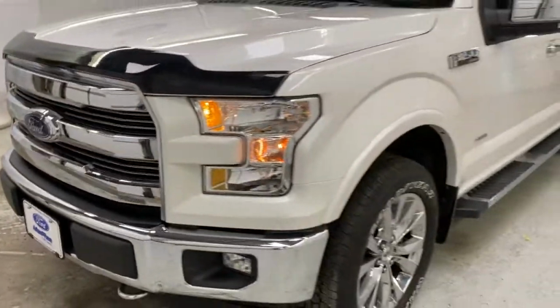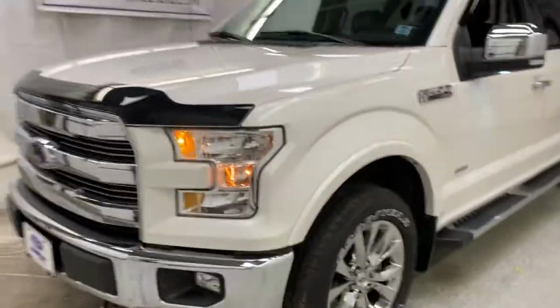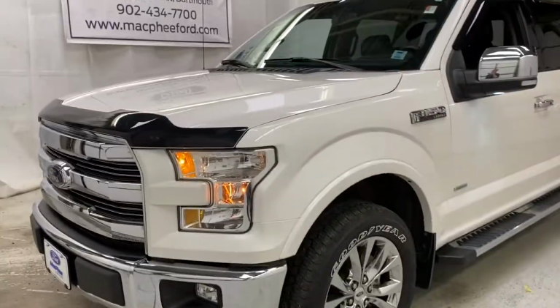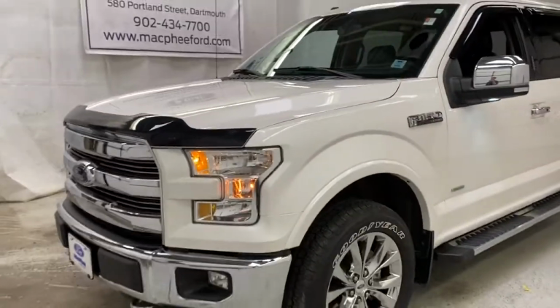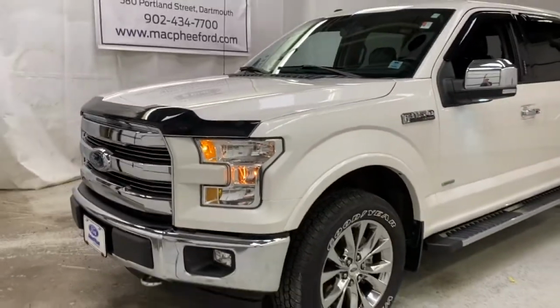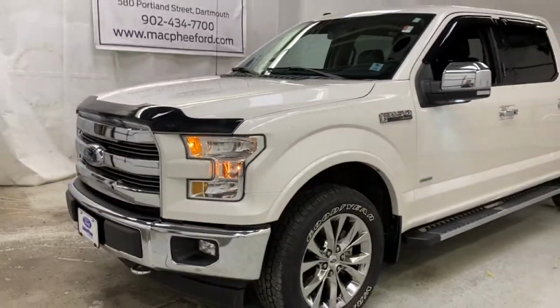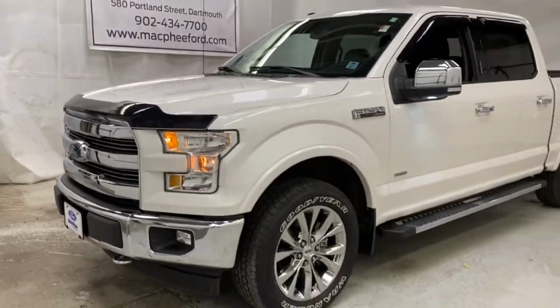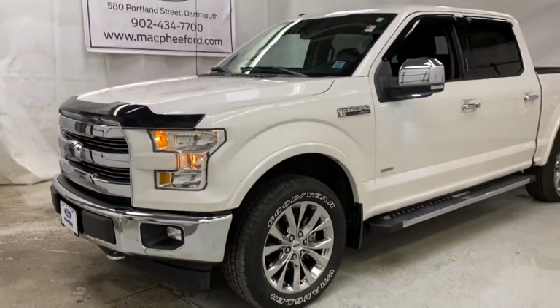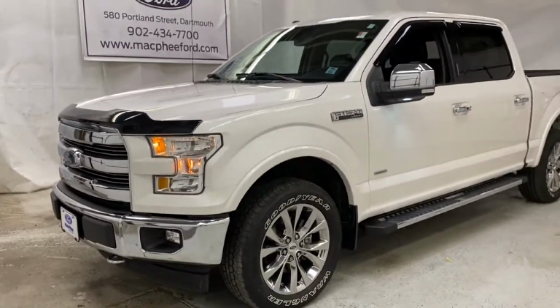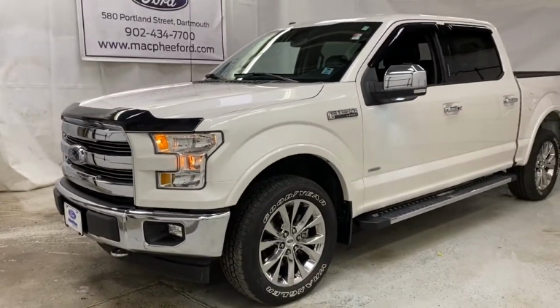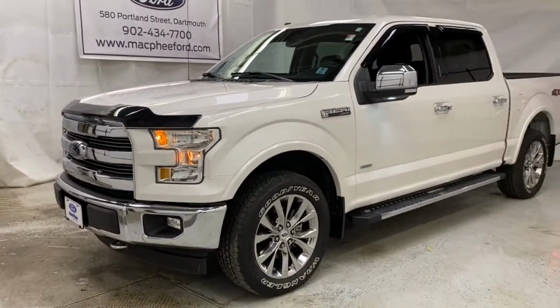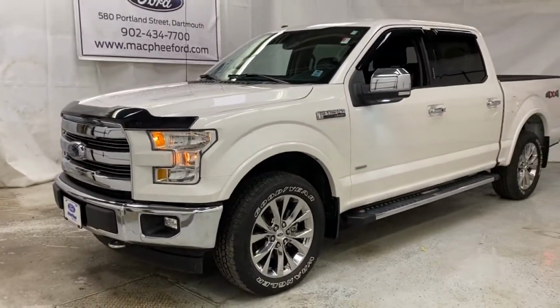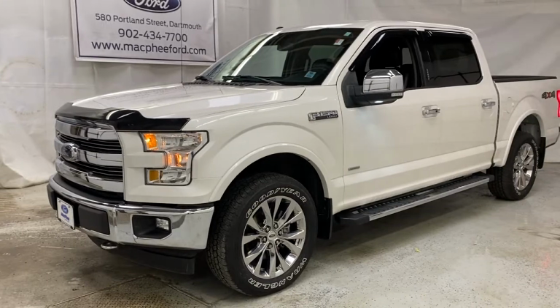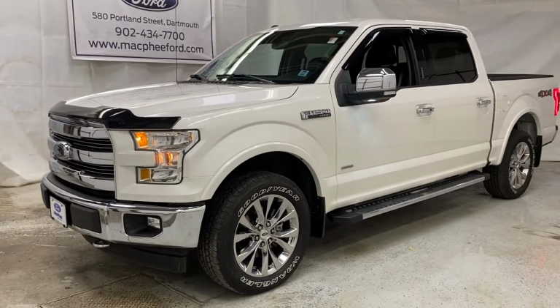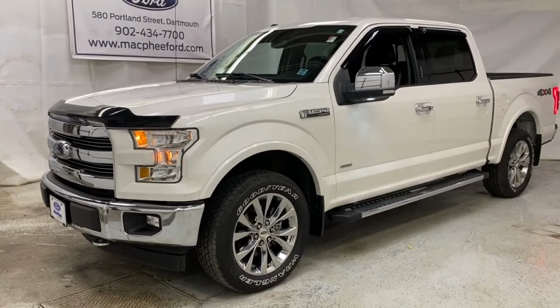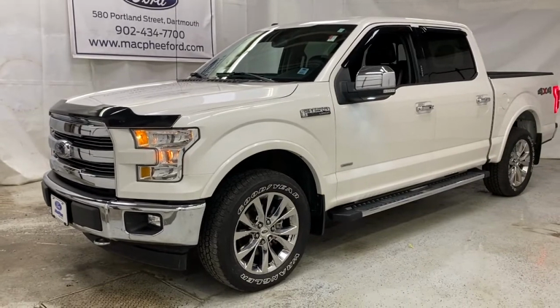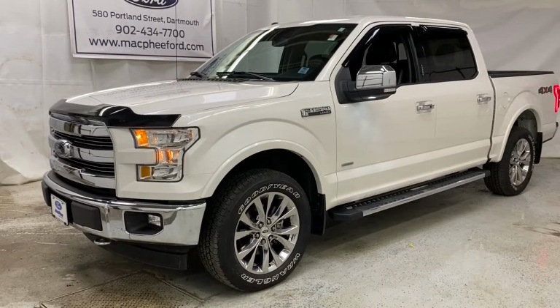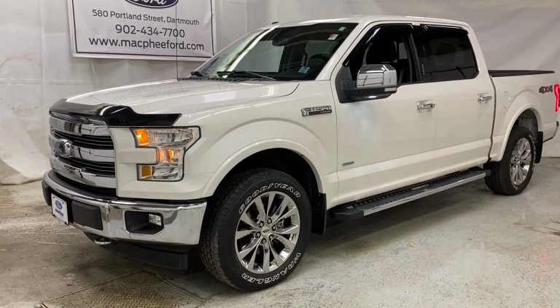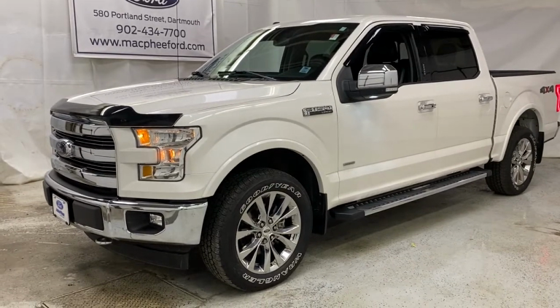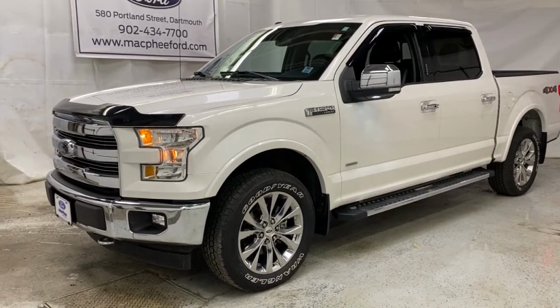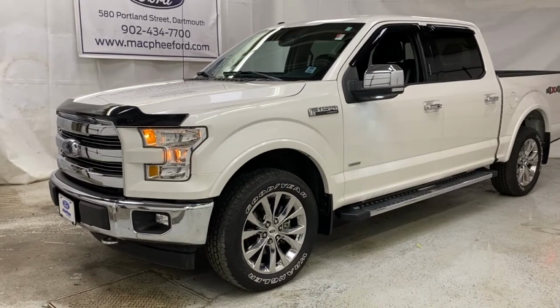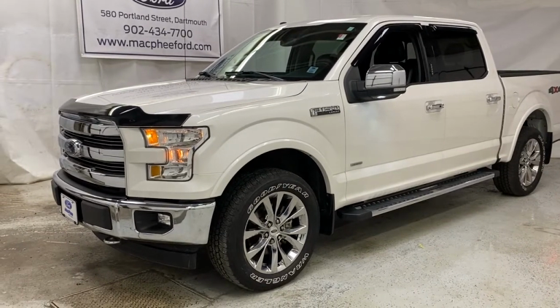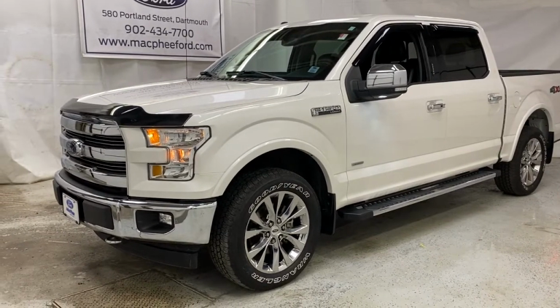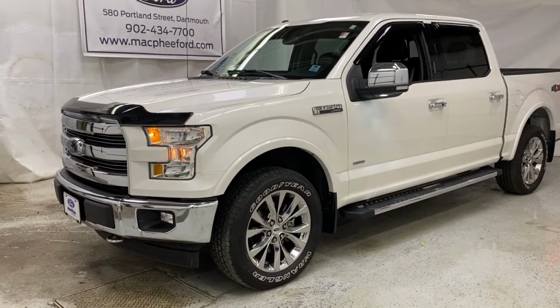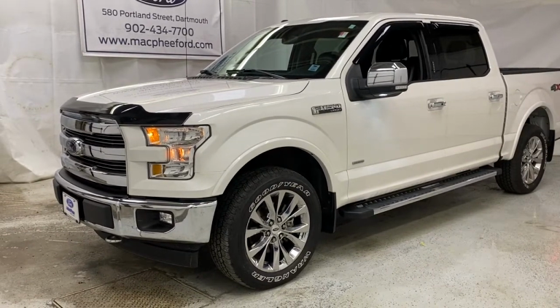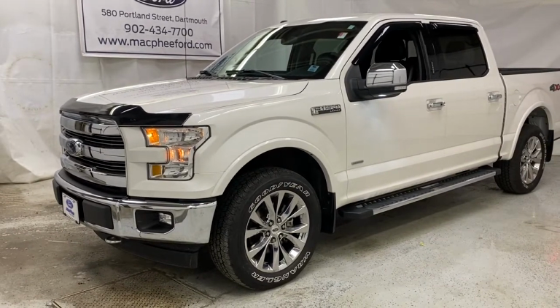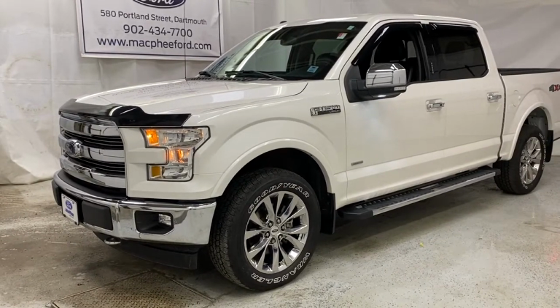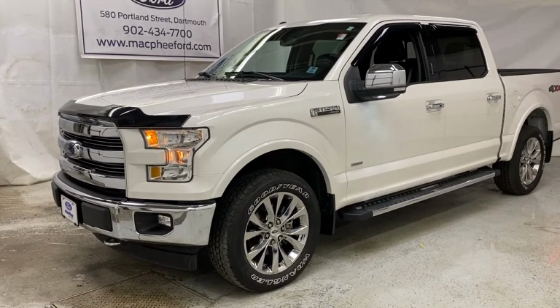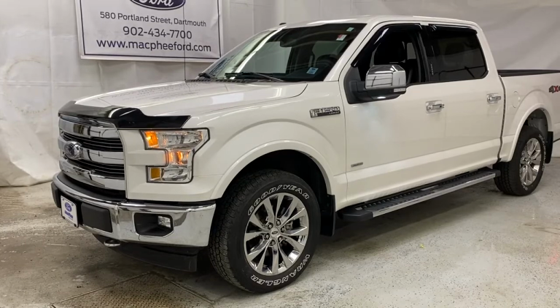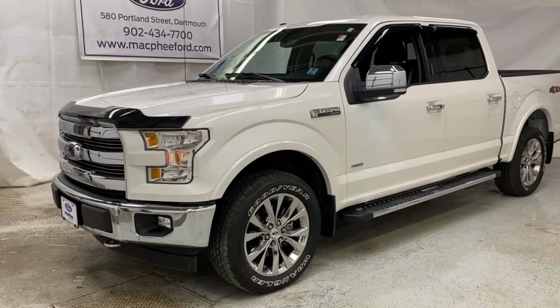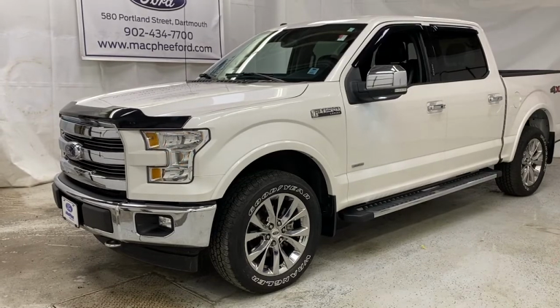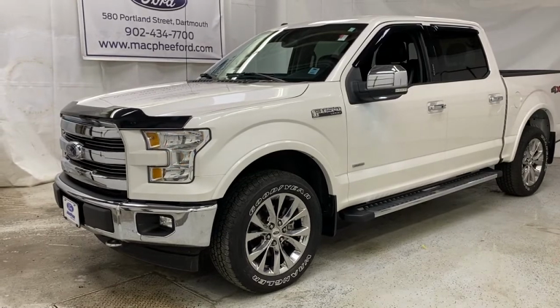All around a really nice pre-owned F-150. So come on over to McPhee Ford today and talk to a sales advisor about getting into this F-150. Don't forget to like, comment, and subscribe, and we'll see you in the next video.